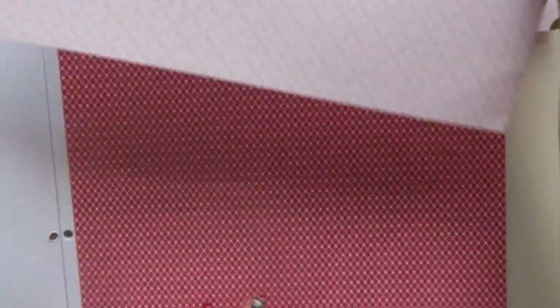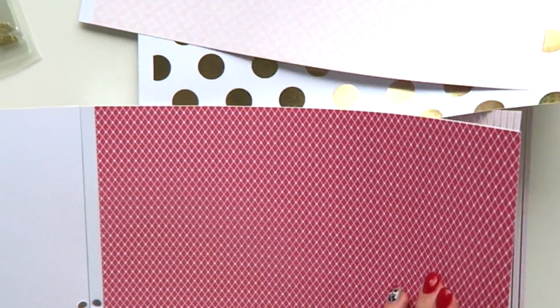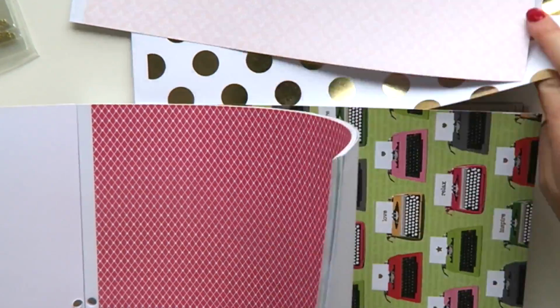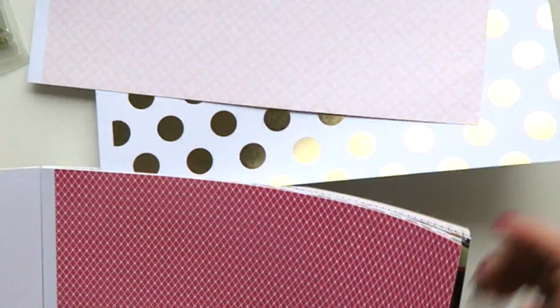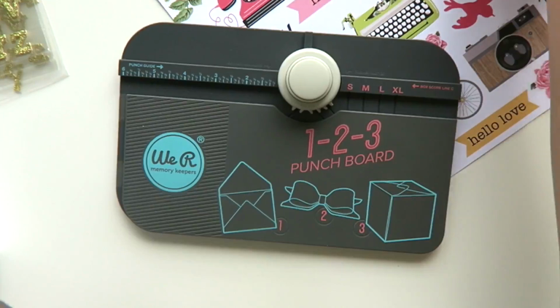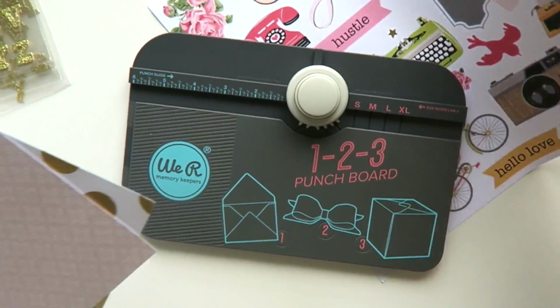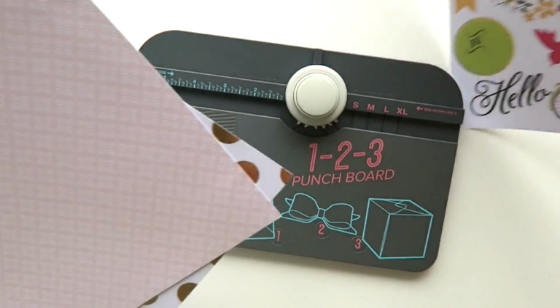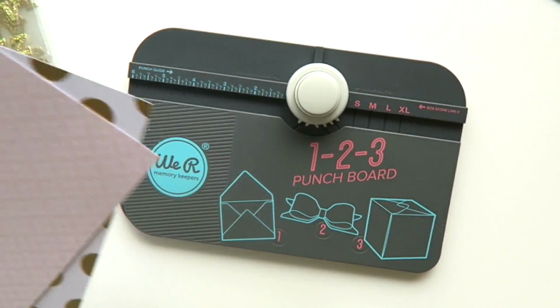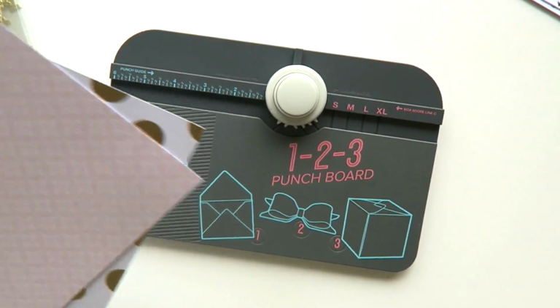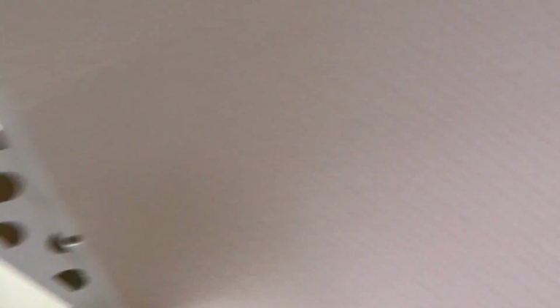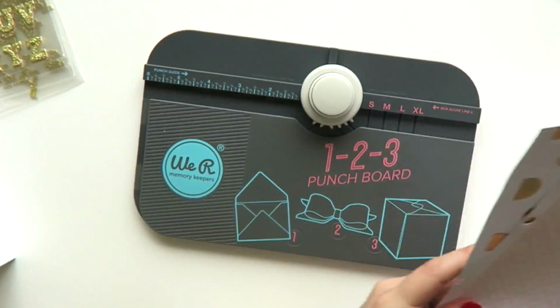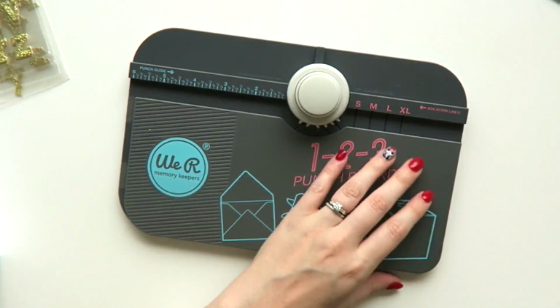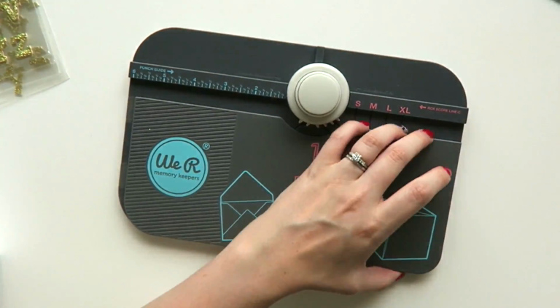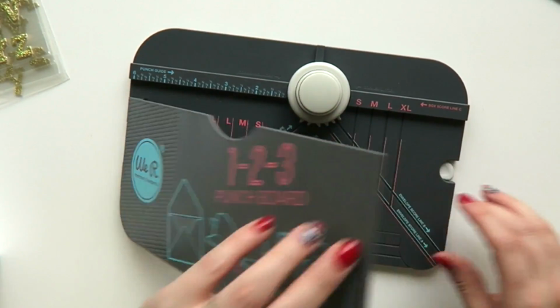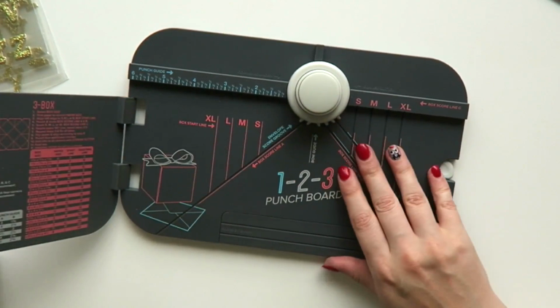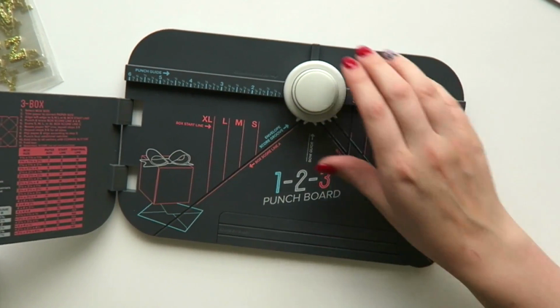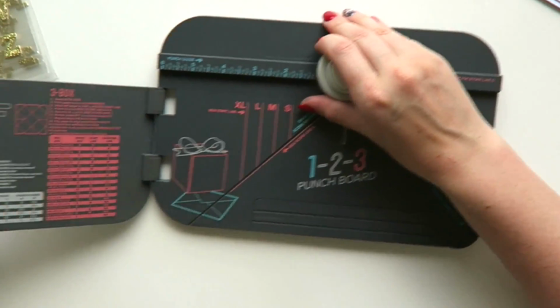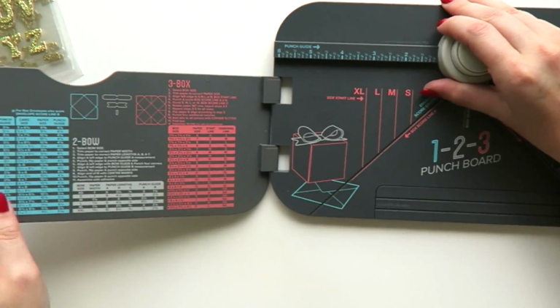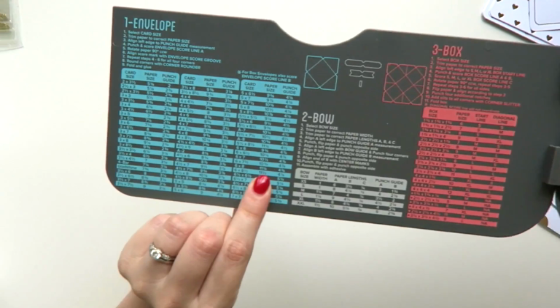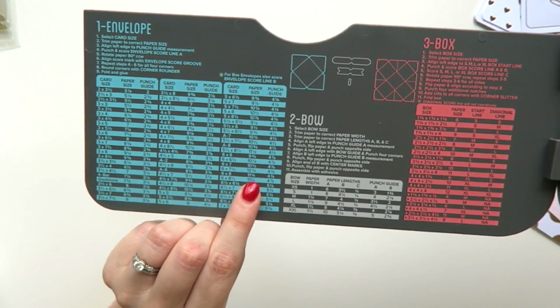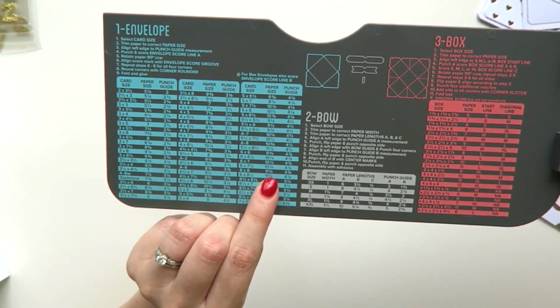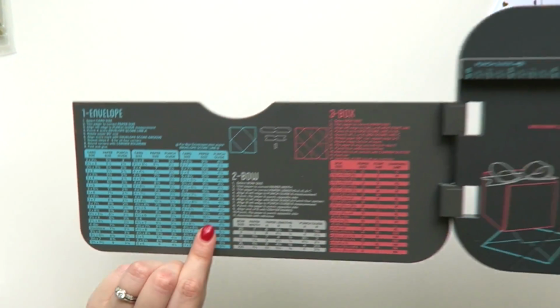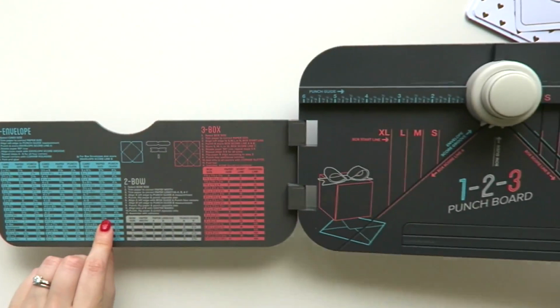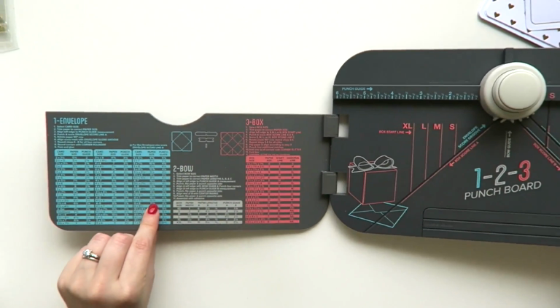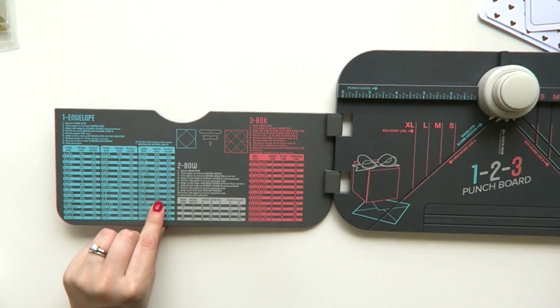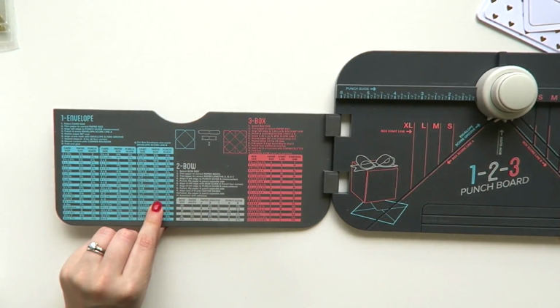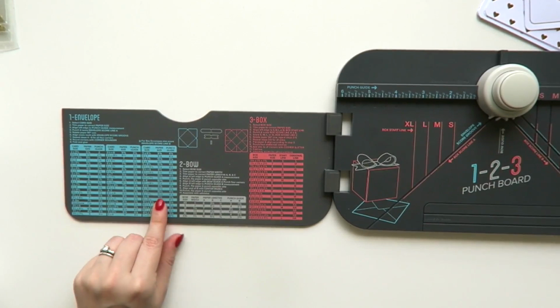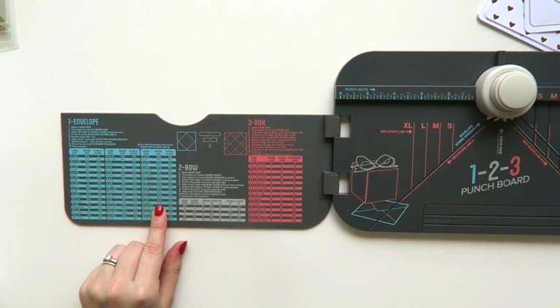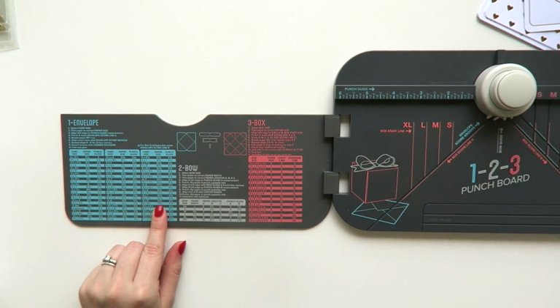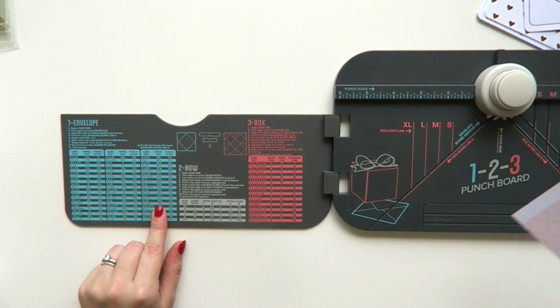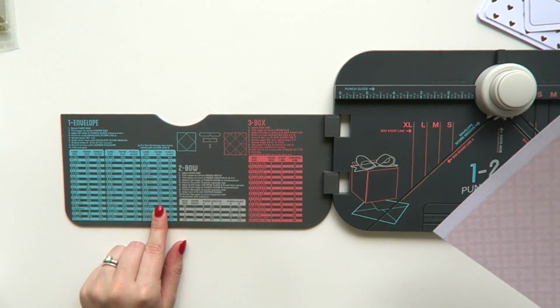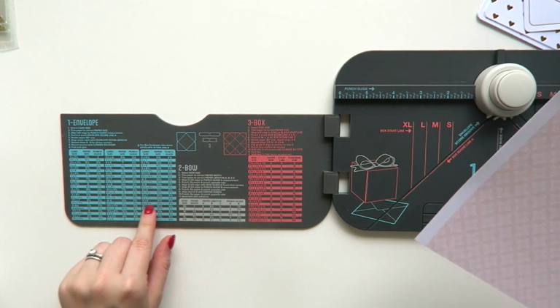Once I've picked out my papers, I'm going to use the 123 punch board by We Are Memory Keepers. This is a new one that's come out which you can use to create envelopes, bows, and boxes.